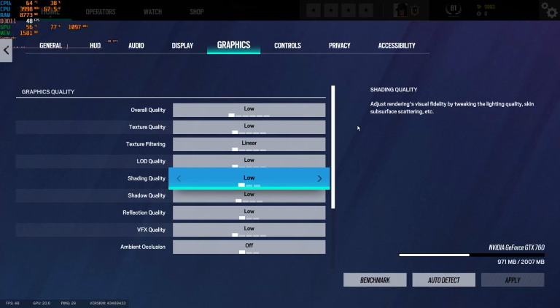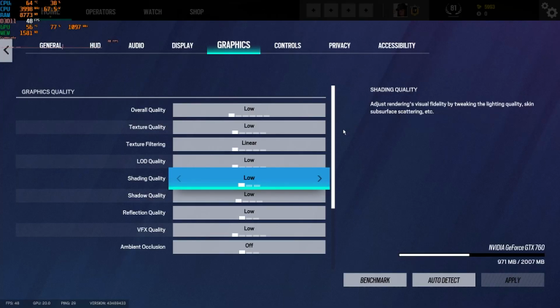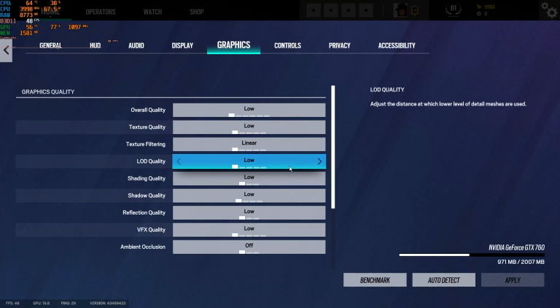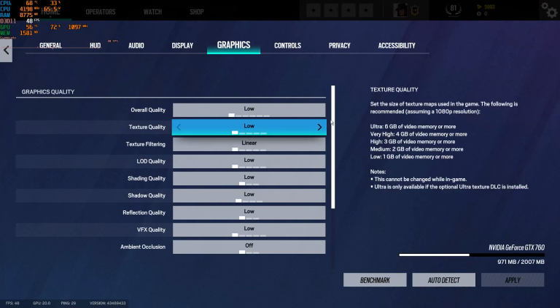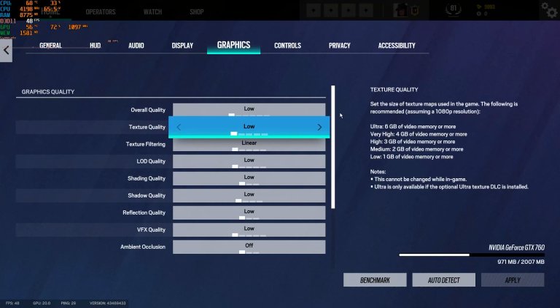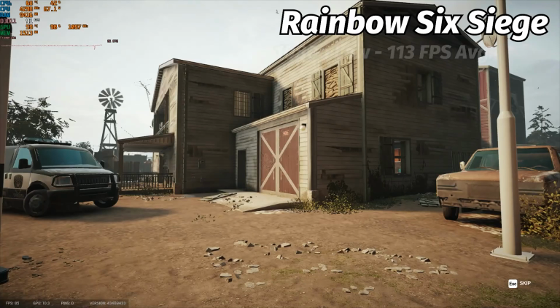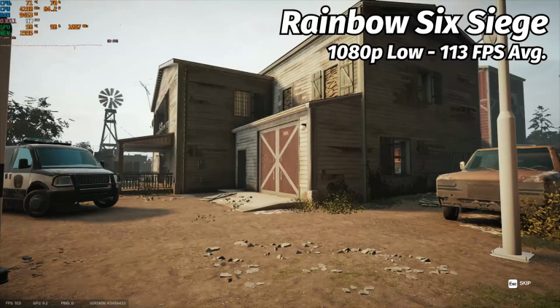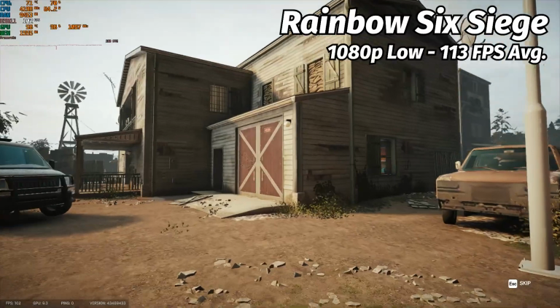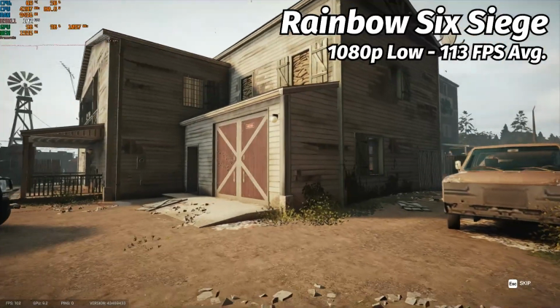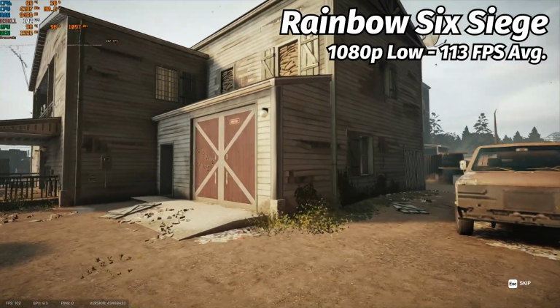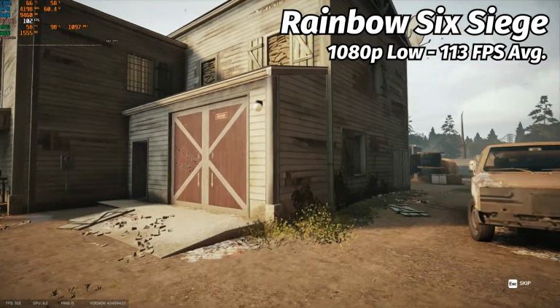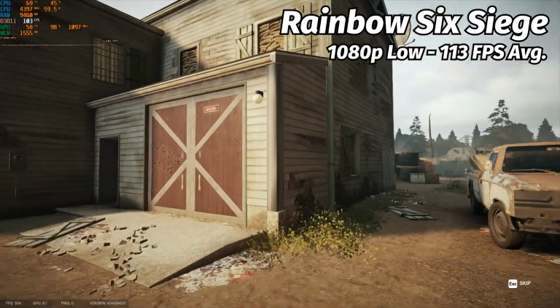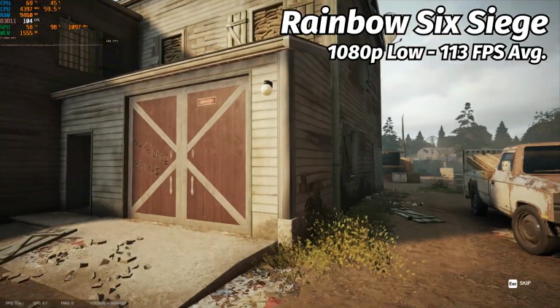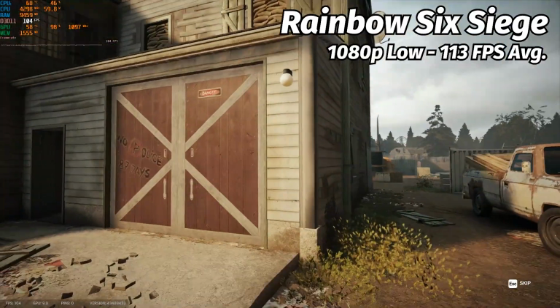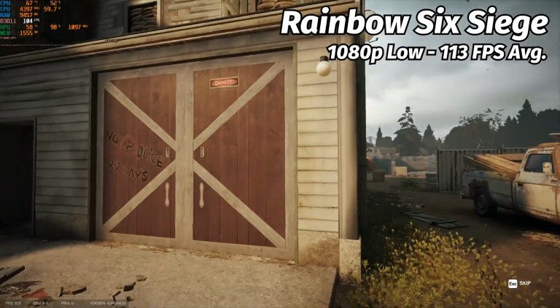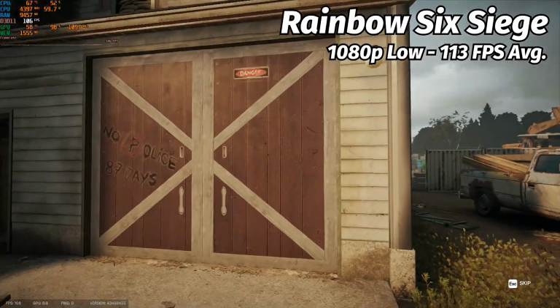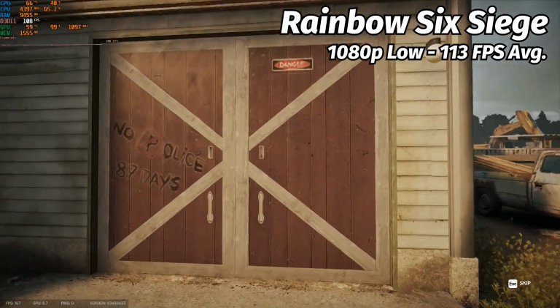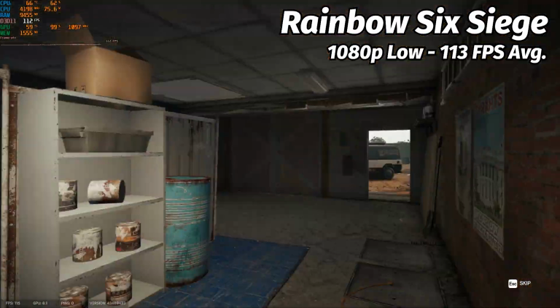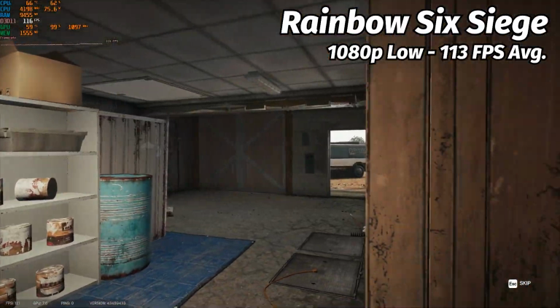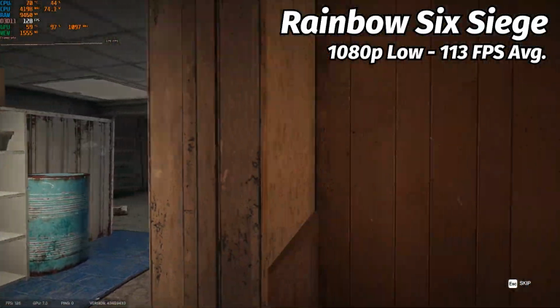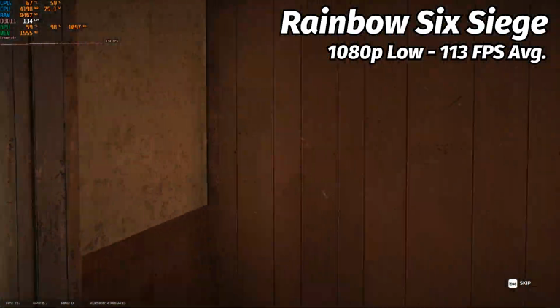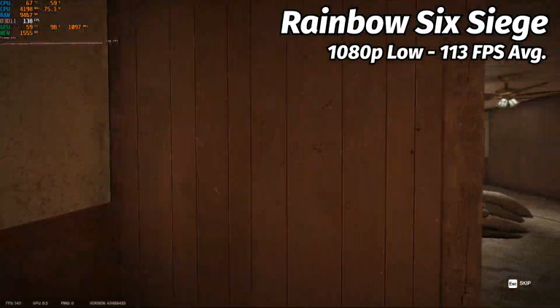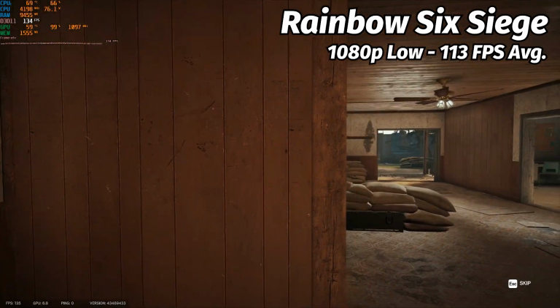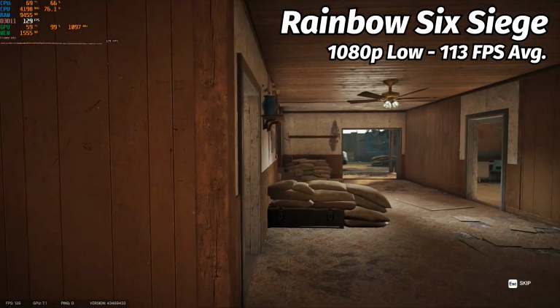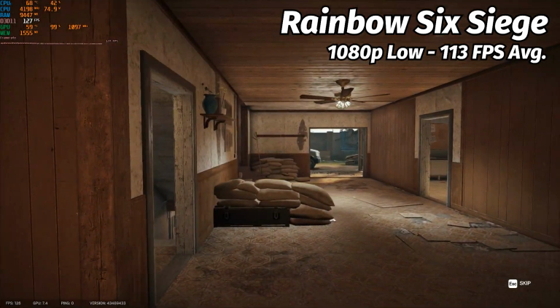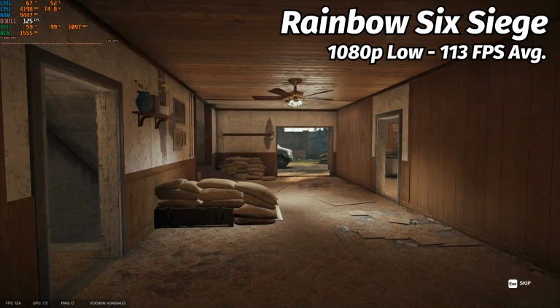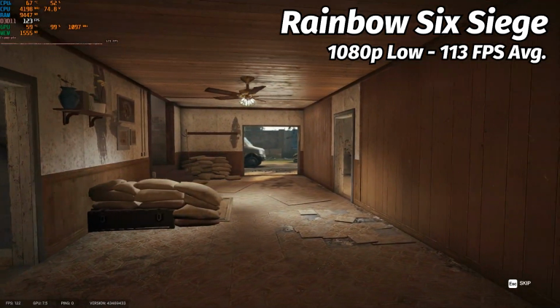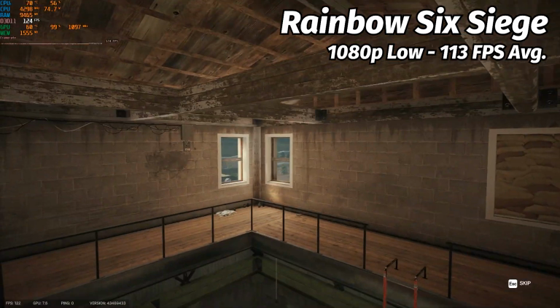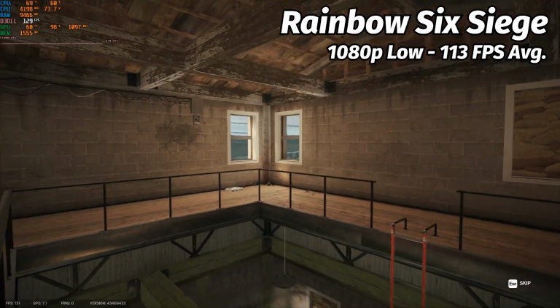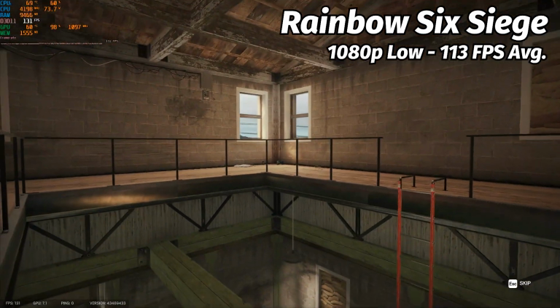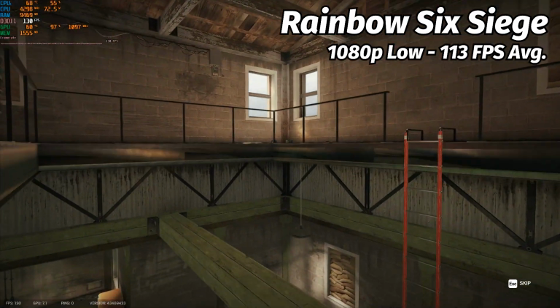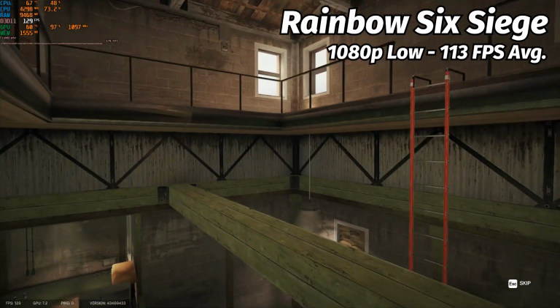Now running a couple of benchmarks, starting out with Rainbow Six Siege, a game which is very well optimized for older hardware. At 1080p low settings, we get a surprising average frame rate of 113.